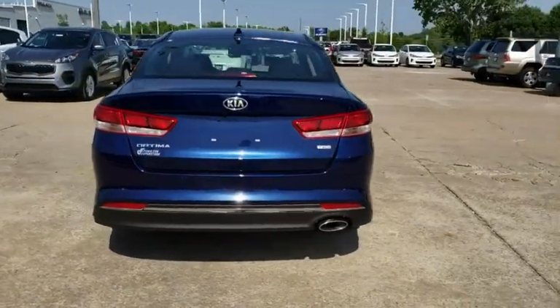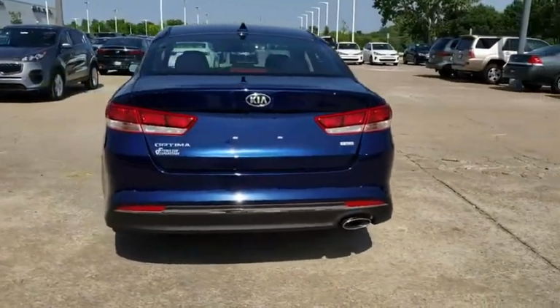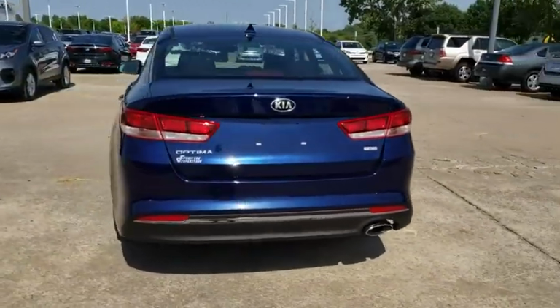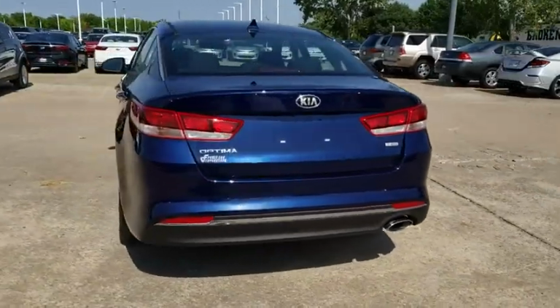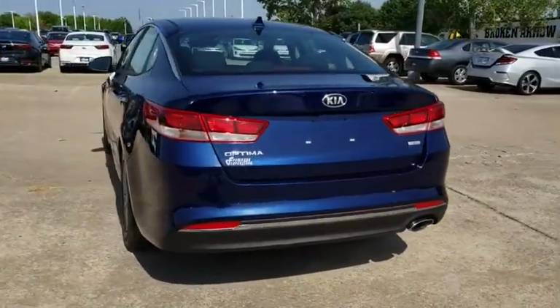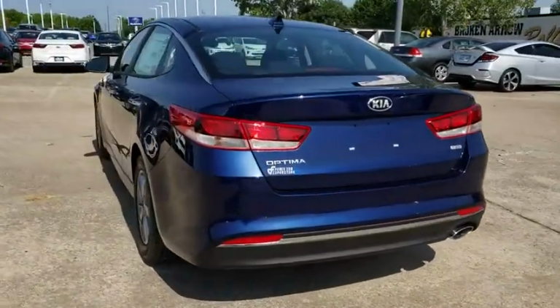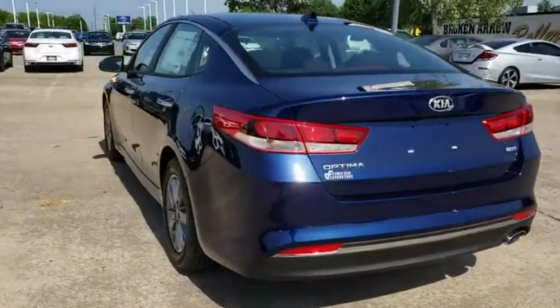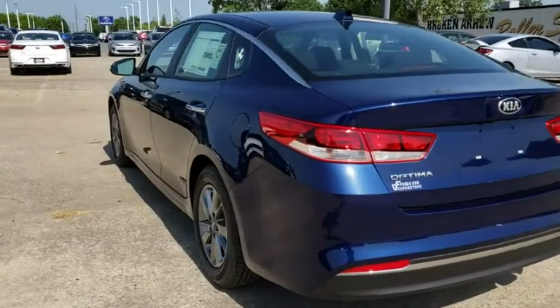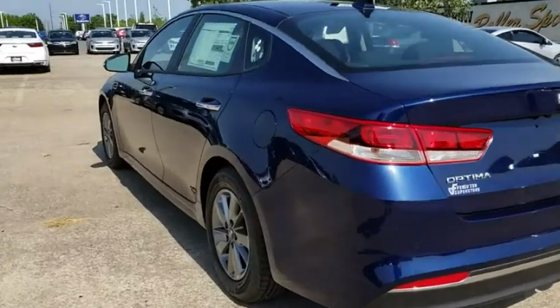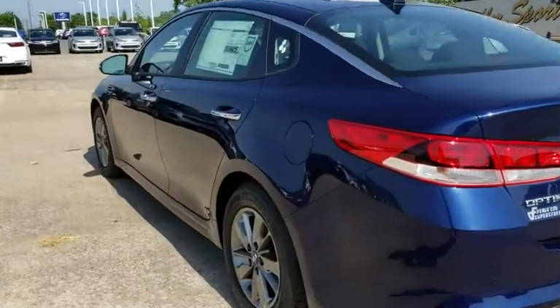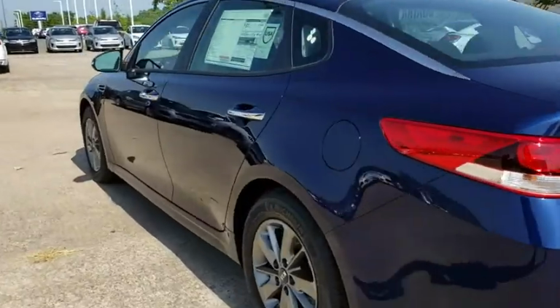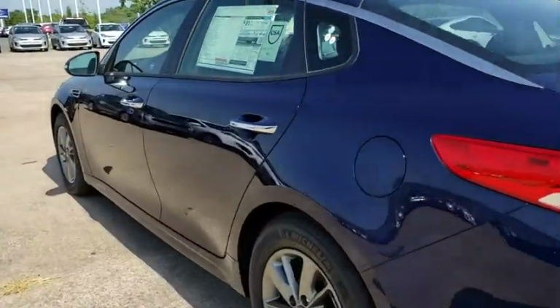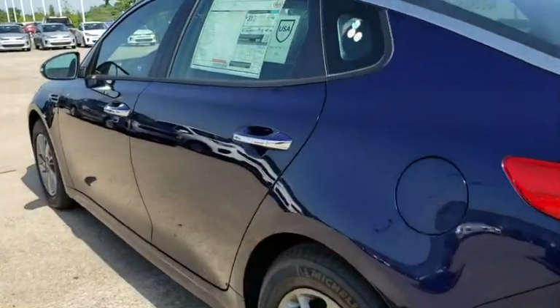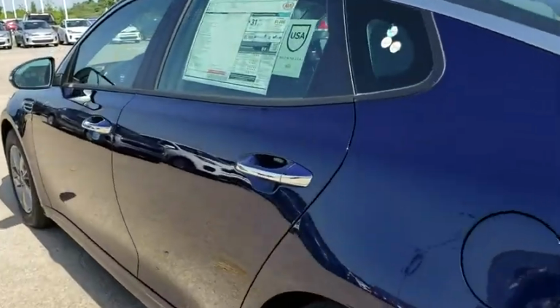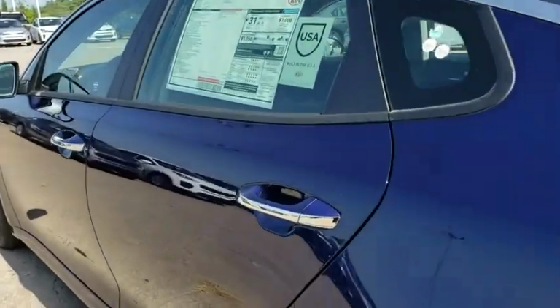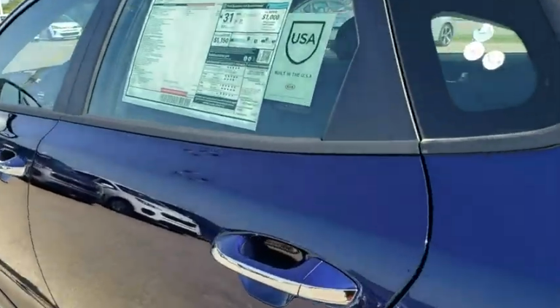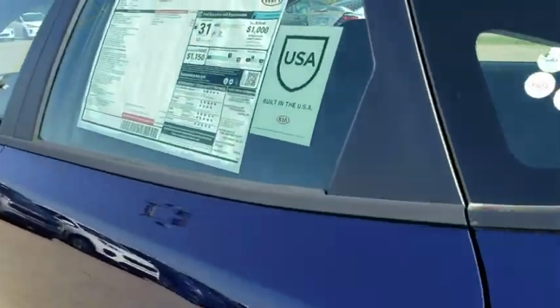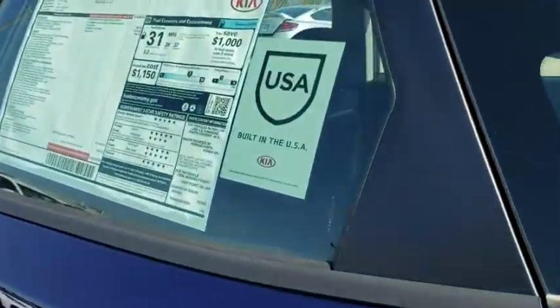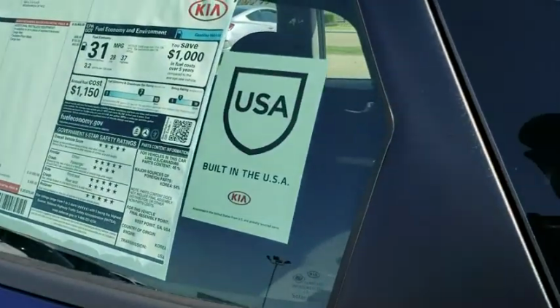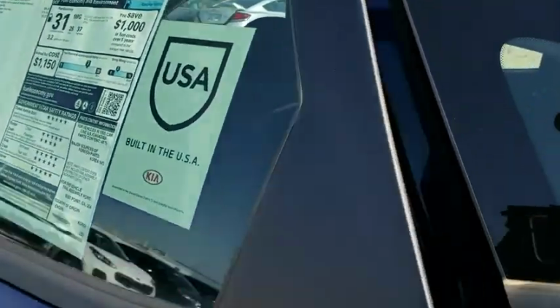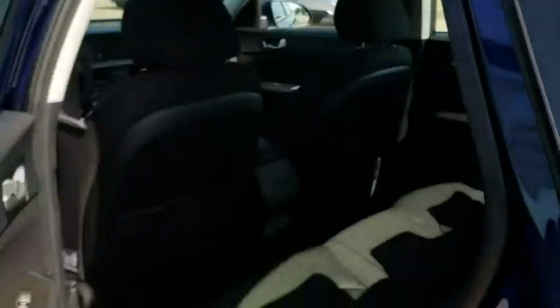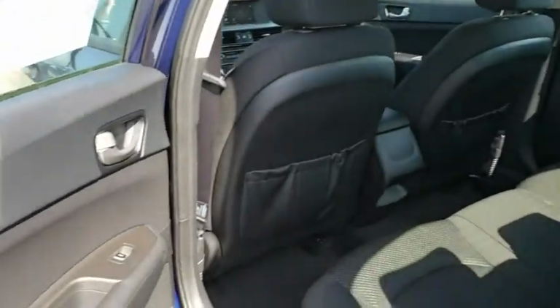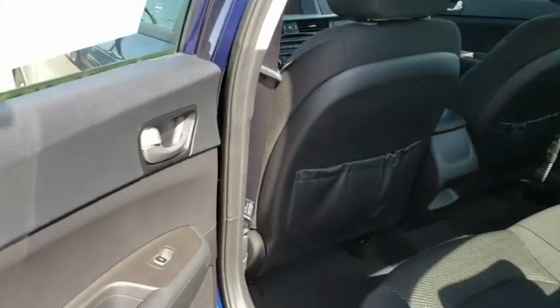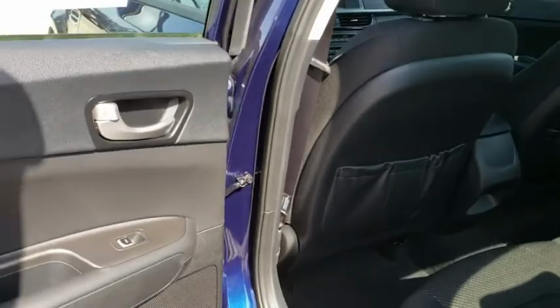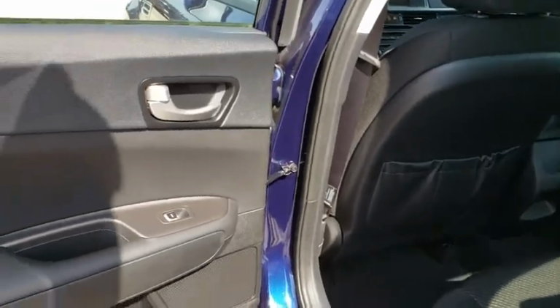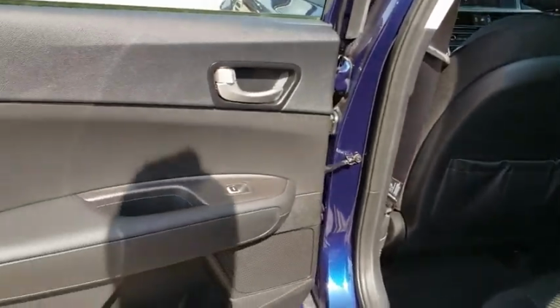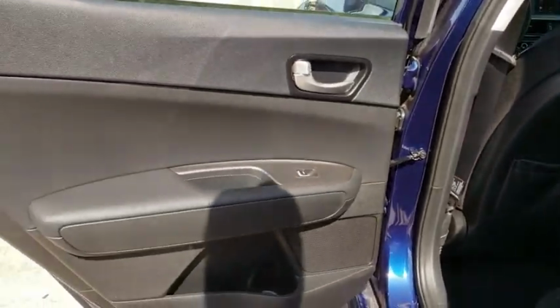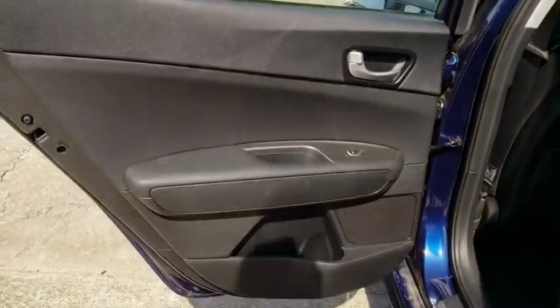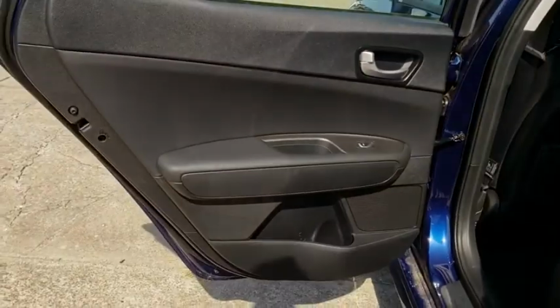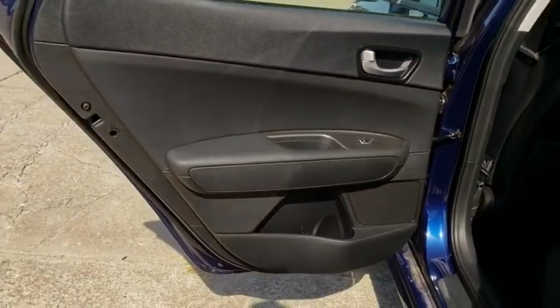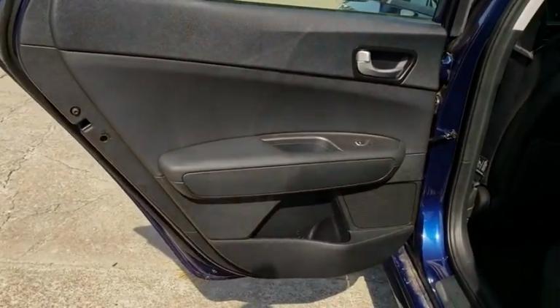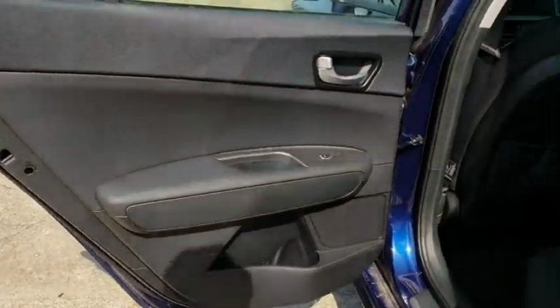Here are some of this vehicle's great options: stability control, keyless entry, traction control, backup camera, steering wheel audio controls, power lift gate, anti-lock braking system.